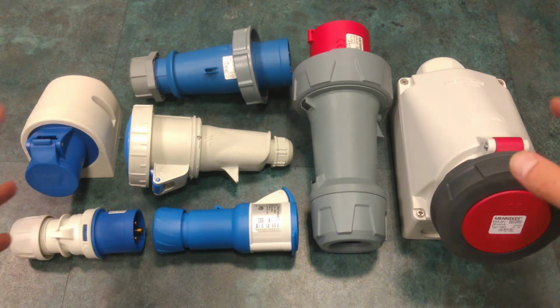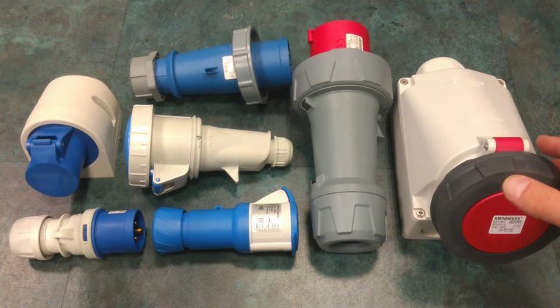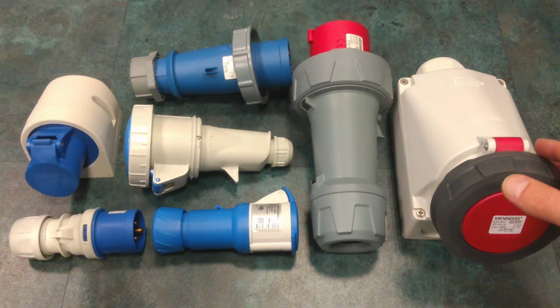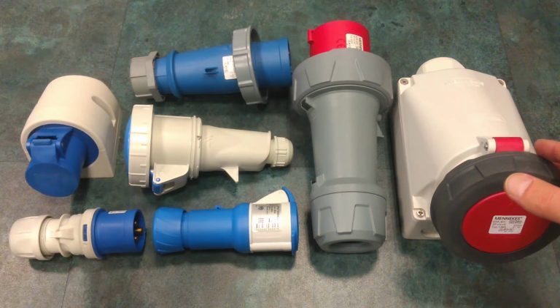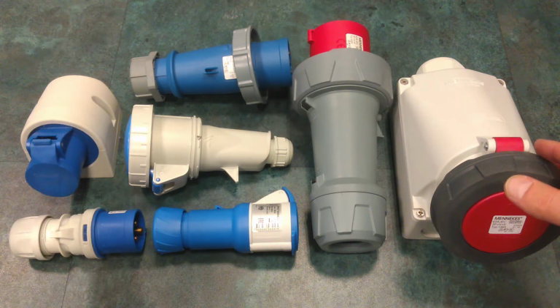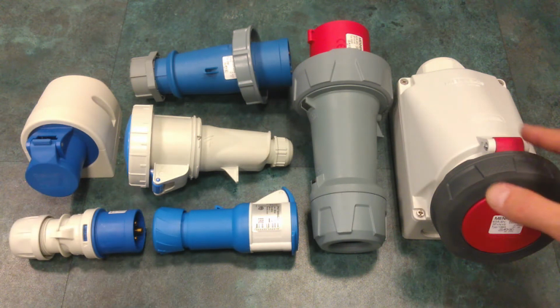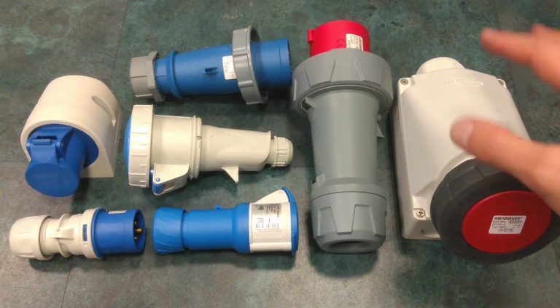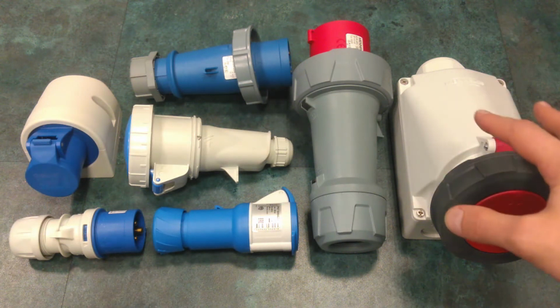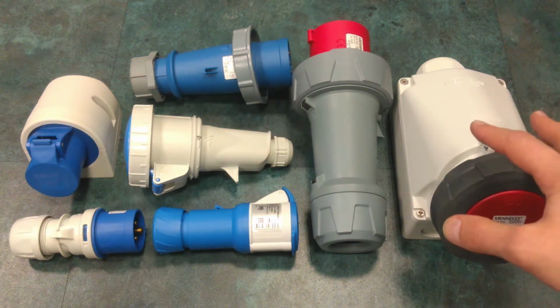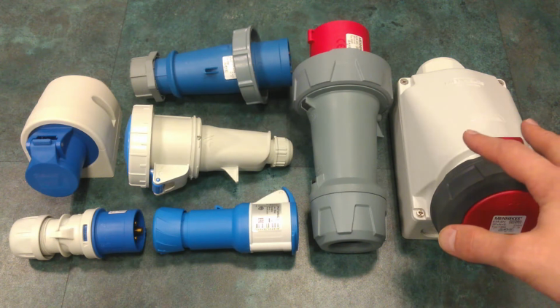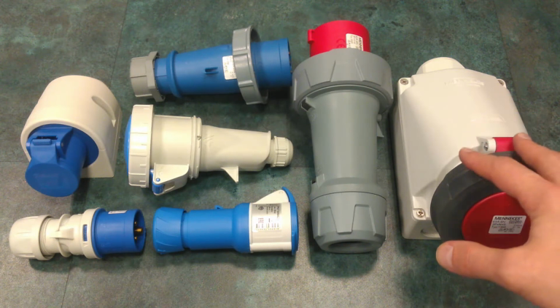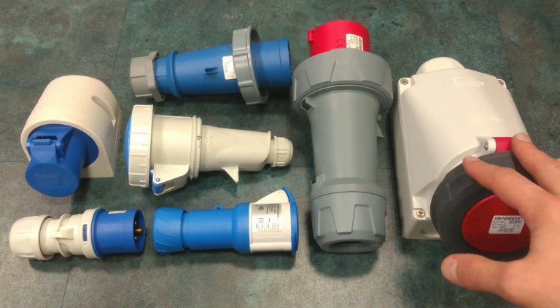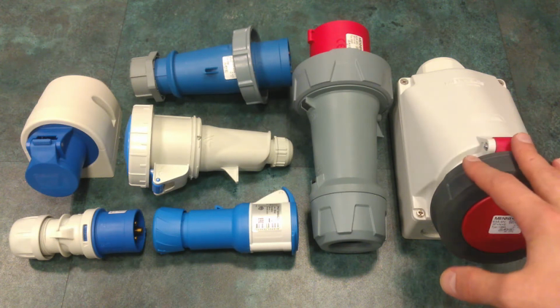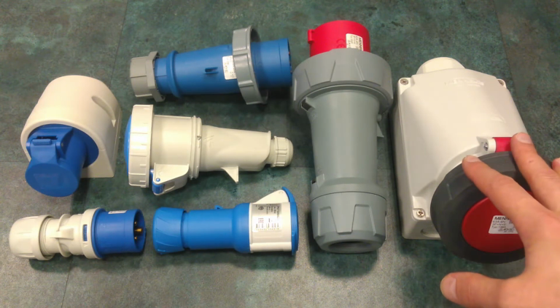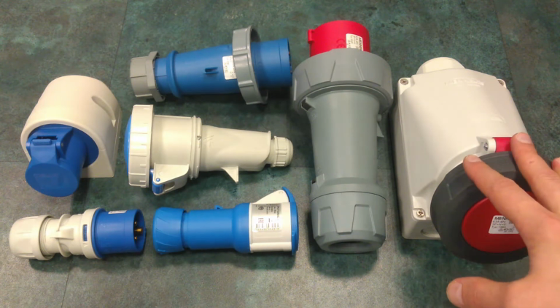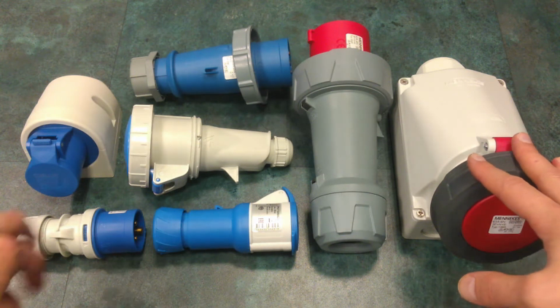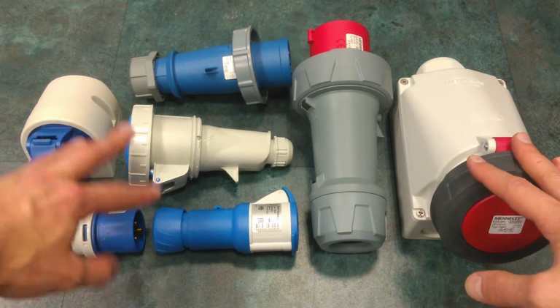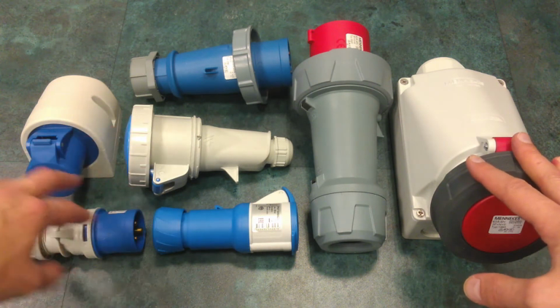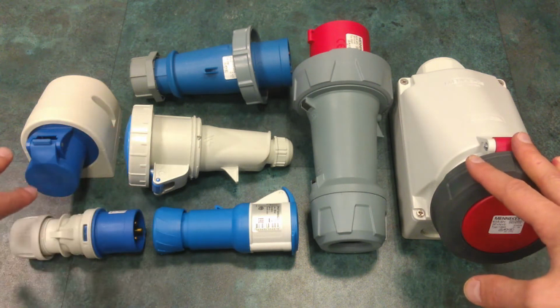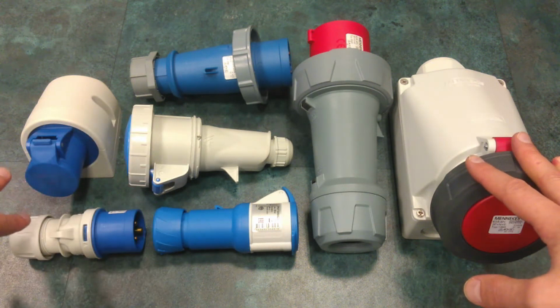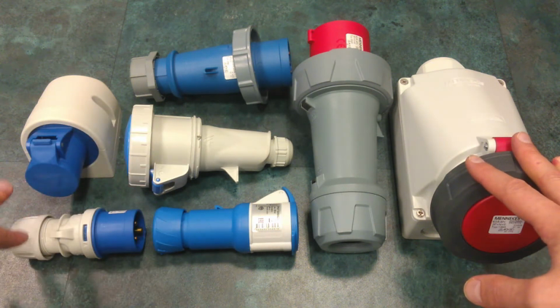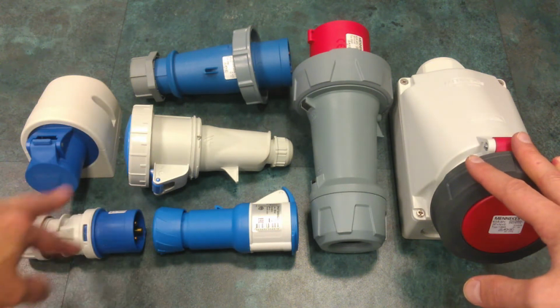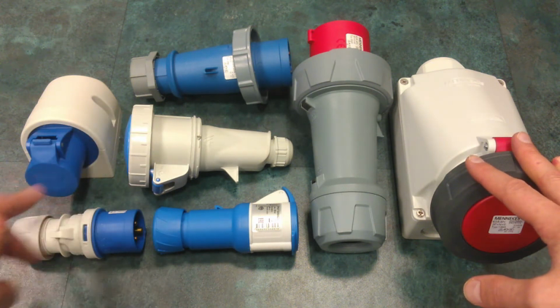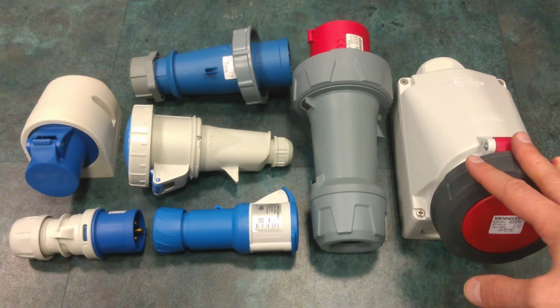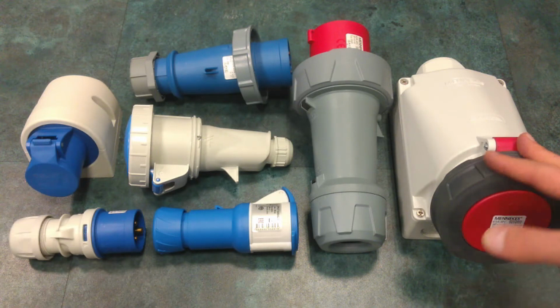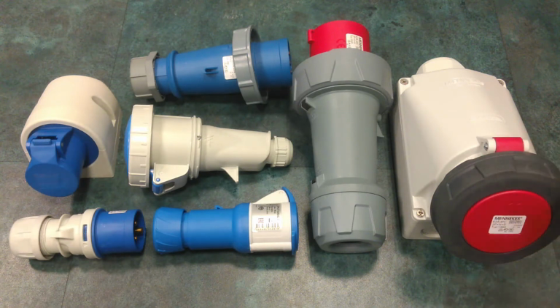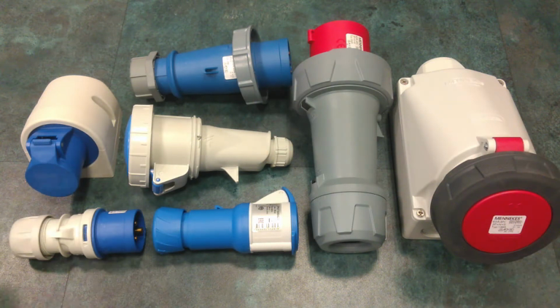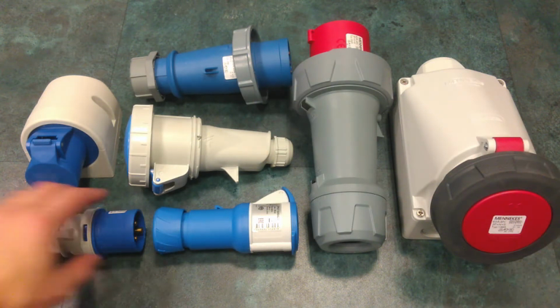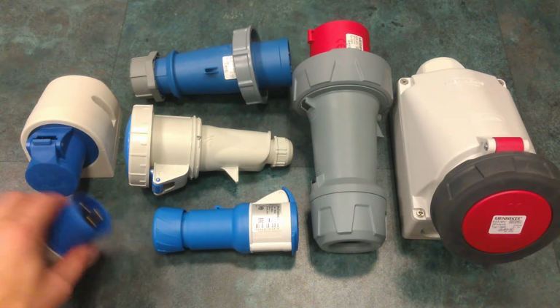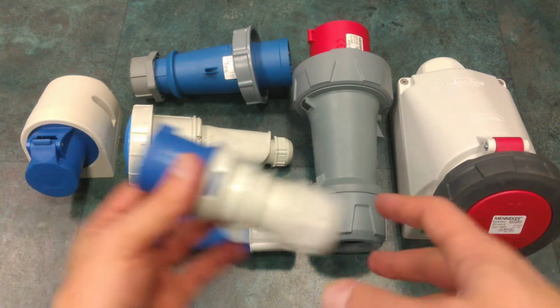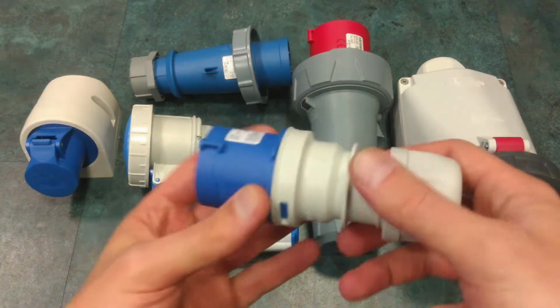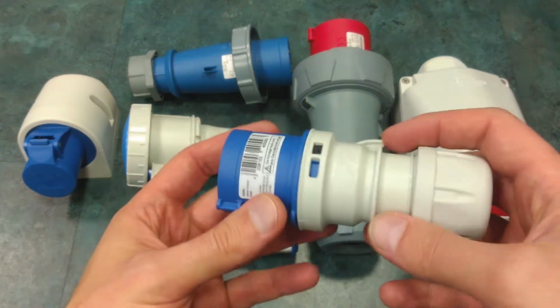Here you can see some of them. The red ones are for three-phase electric power and the blue ones are for single-phase electric power. Let's begin with this one.